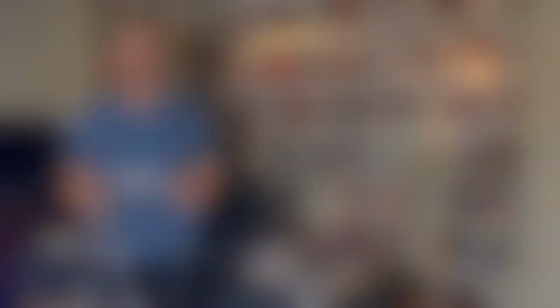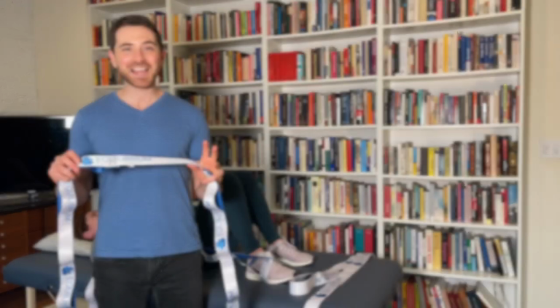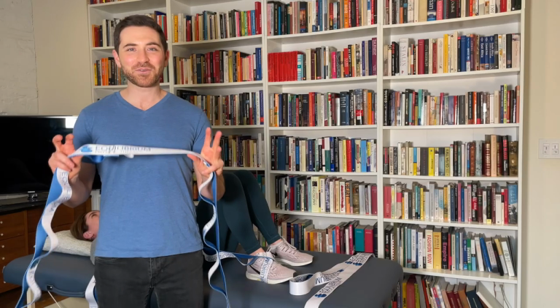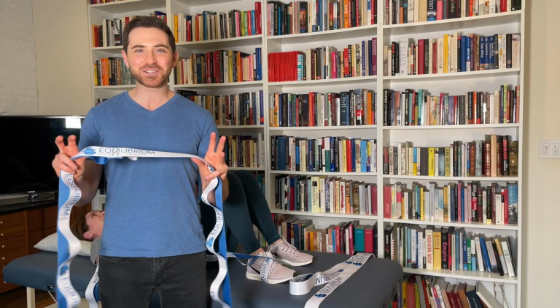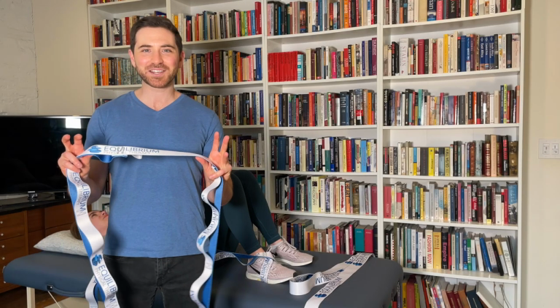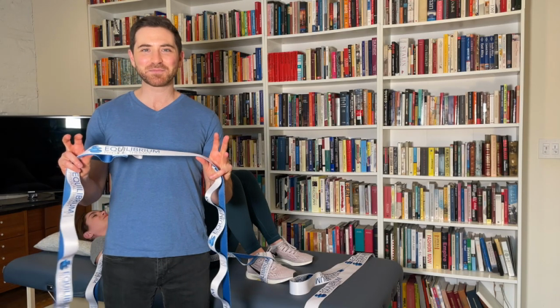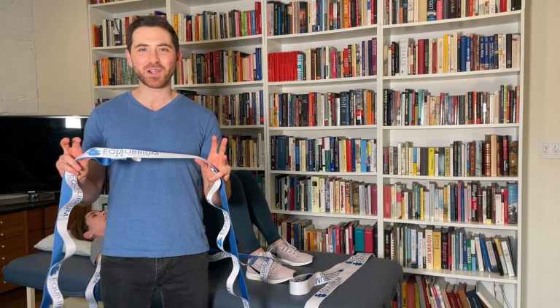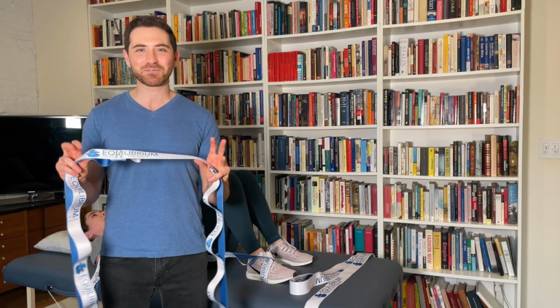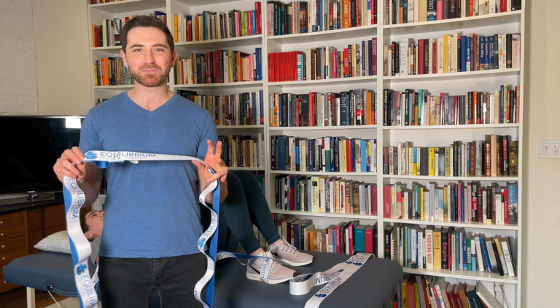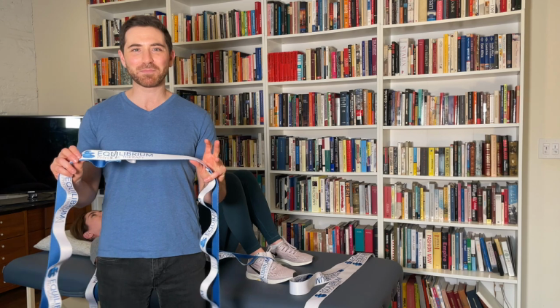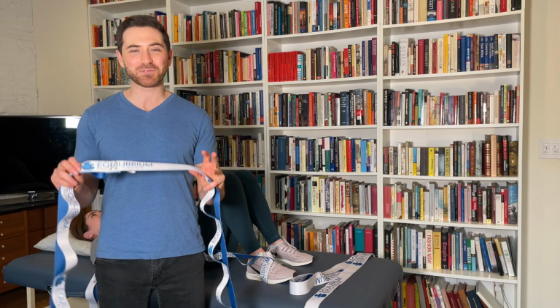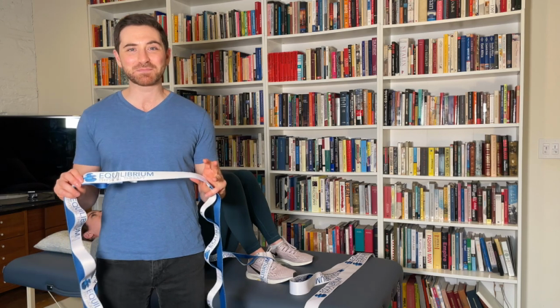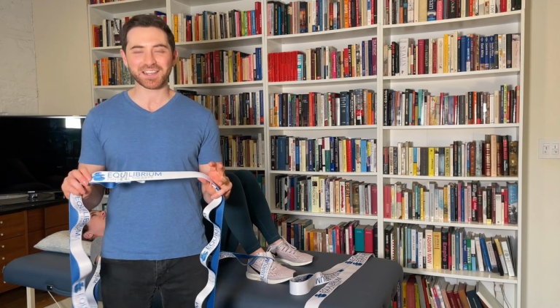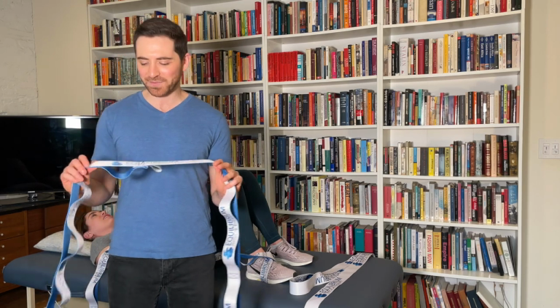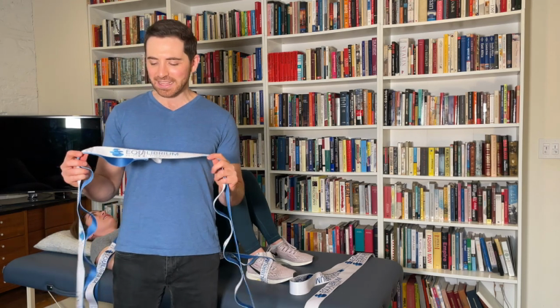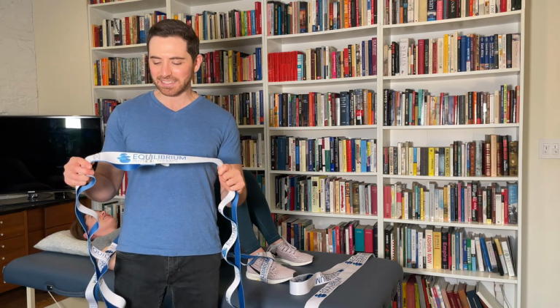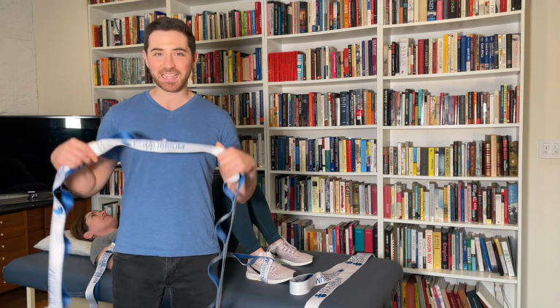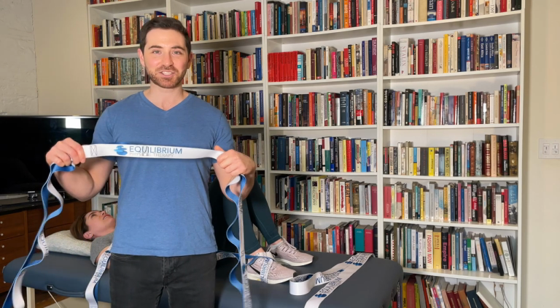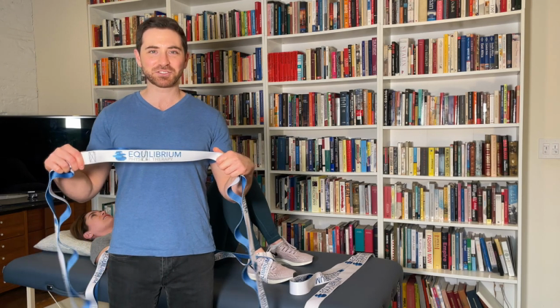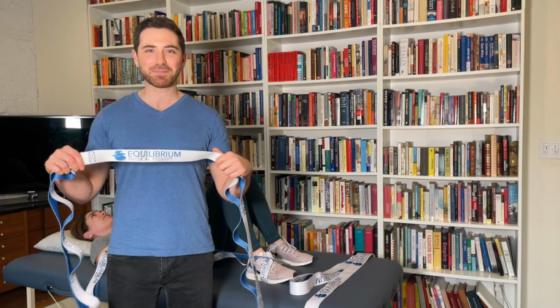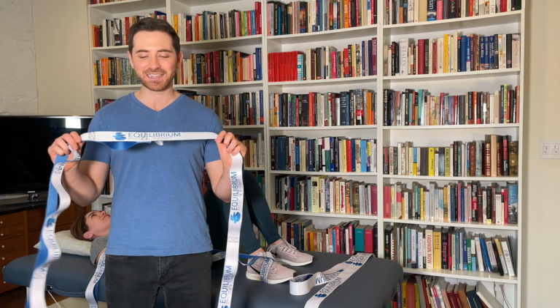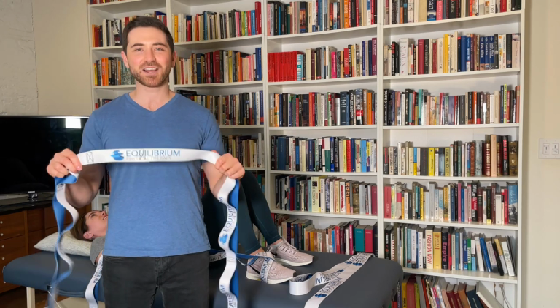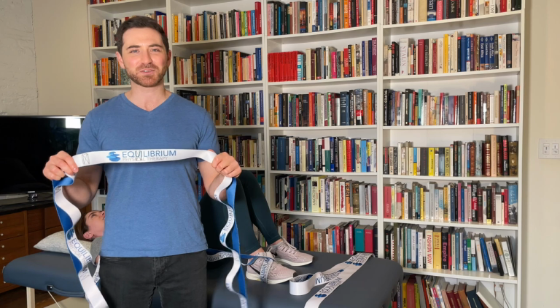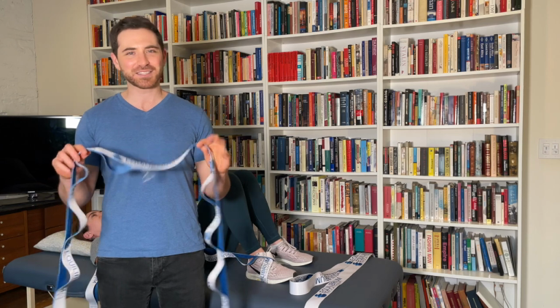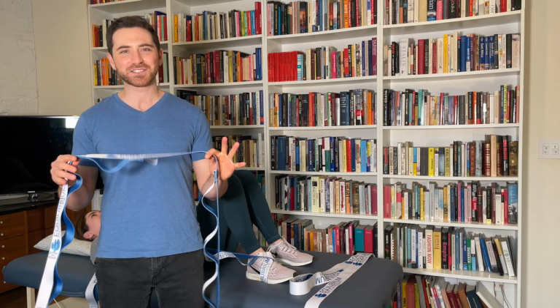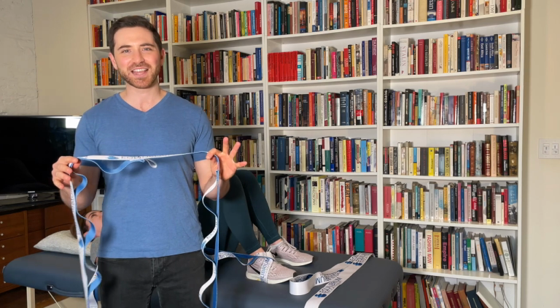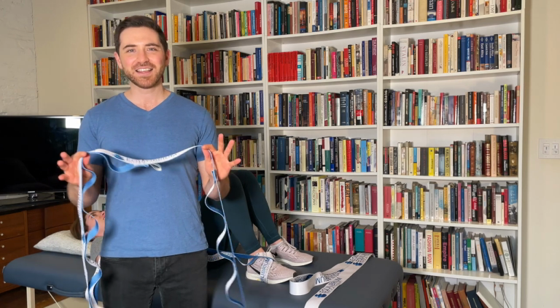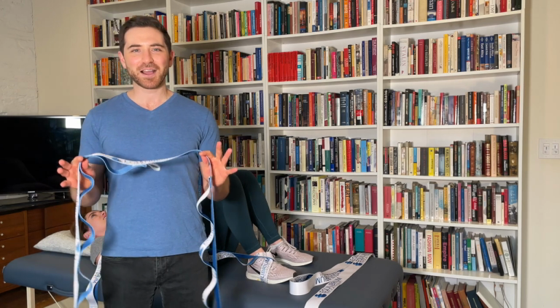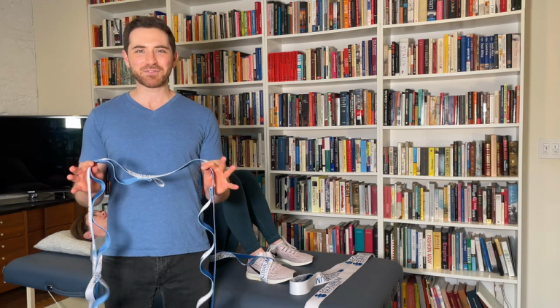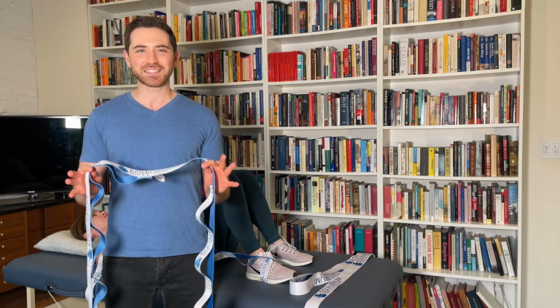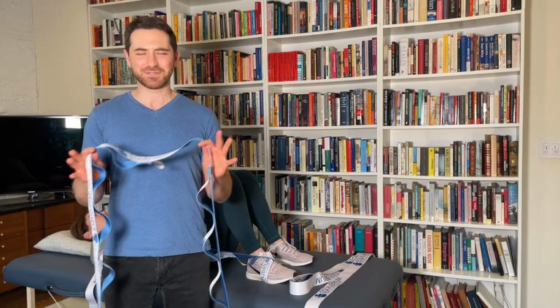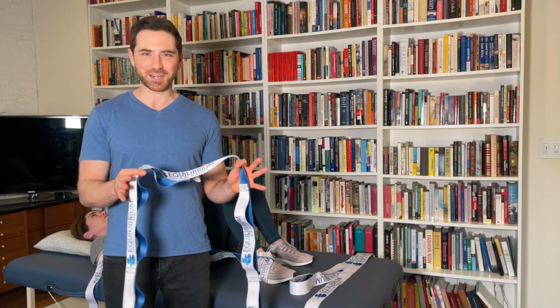Hey guys, I want to show you this awesome new product from PearlPerformanceBelts.com. This is their stretch out strap, and it's got an awesome story behind it. Mike Fink is a physical therapist, so of course we love products created by physical therapists.